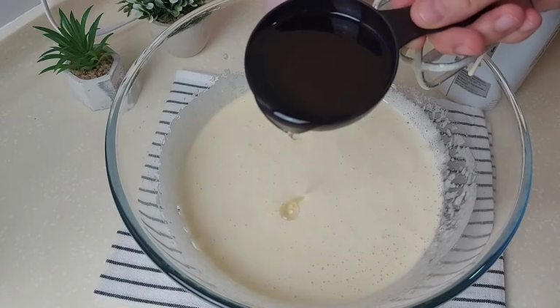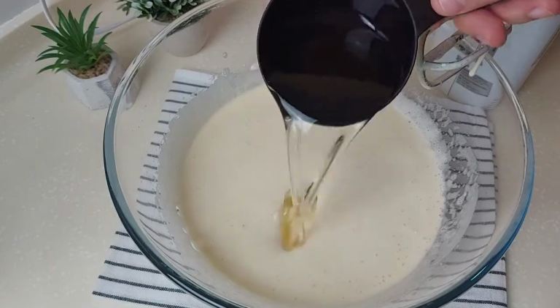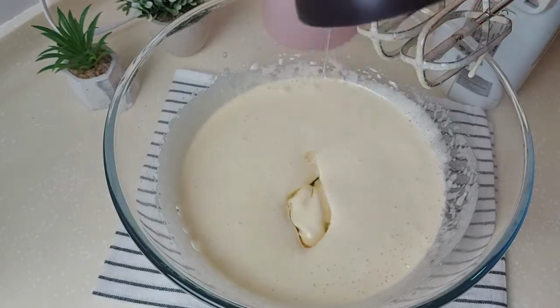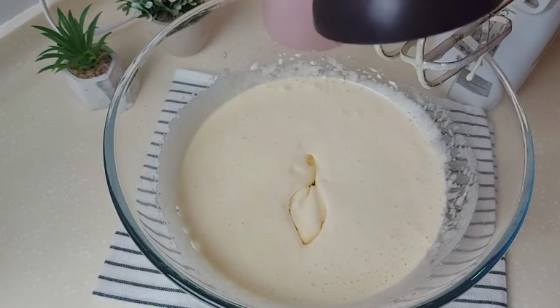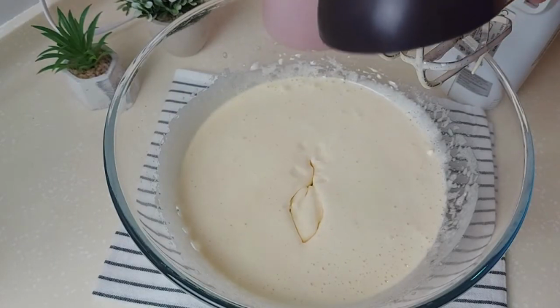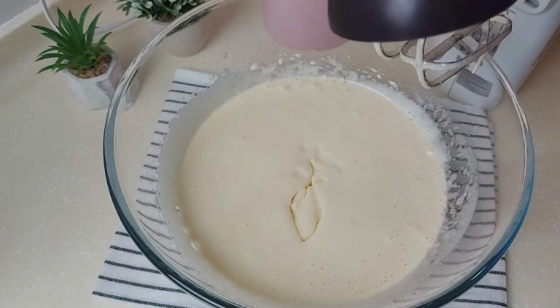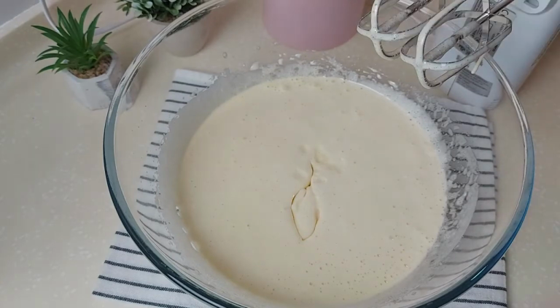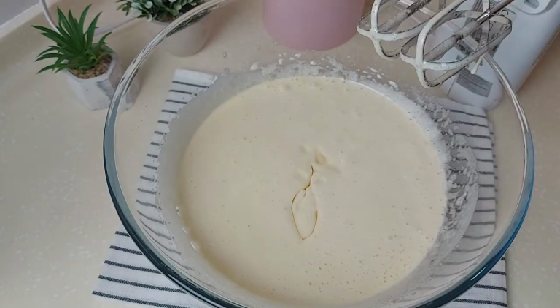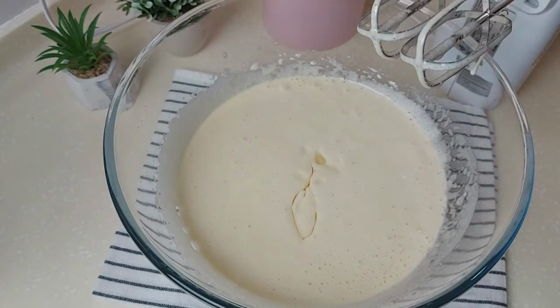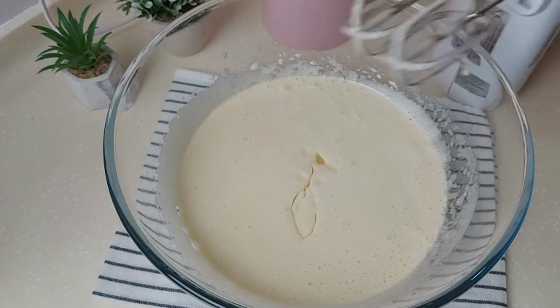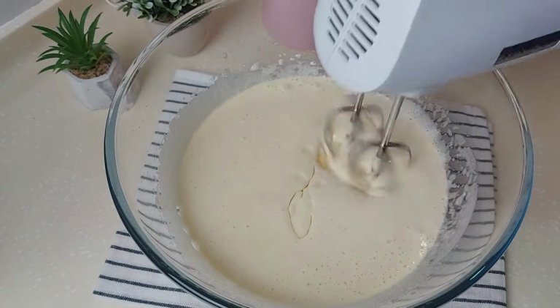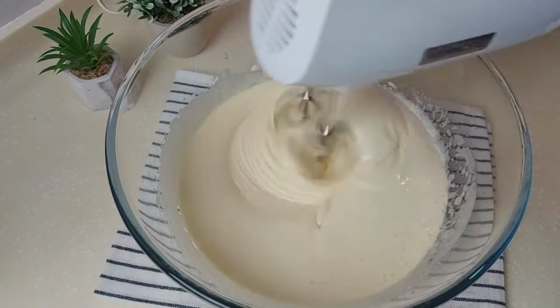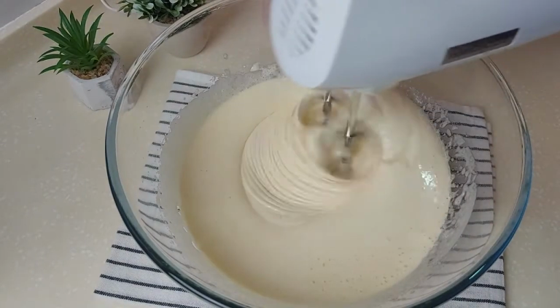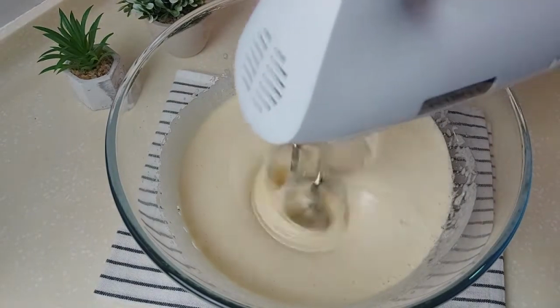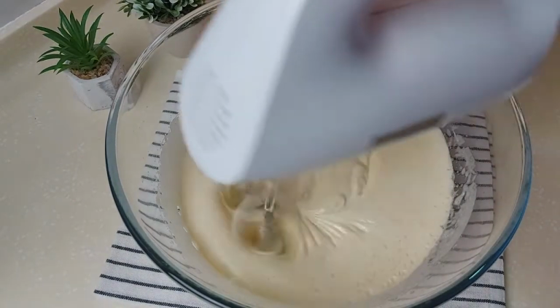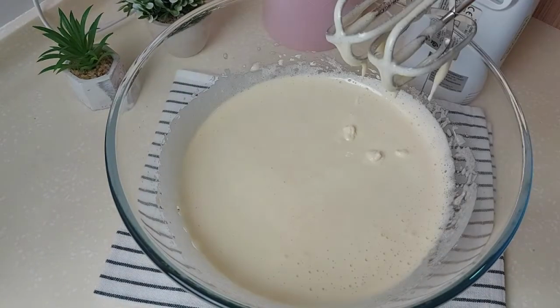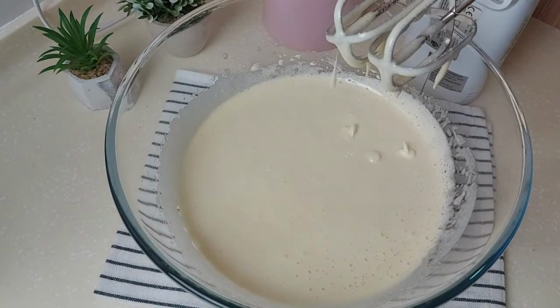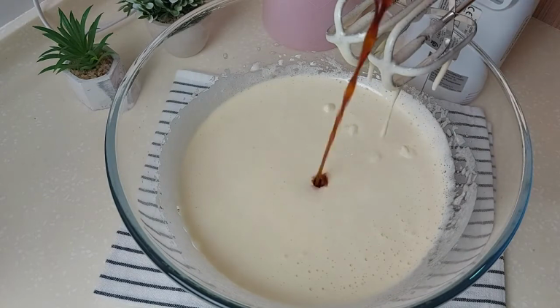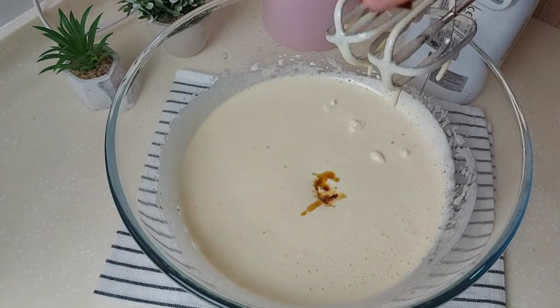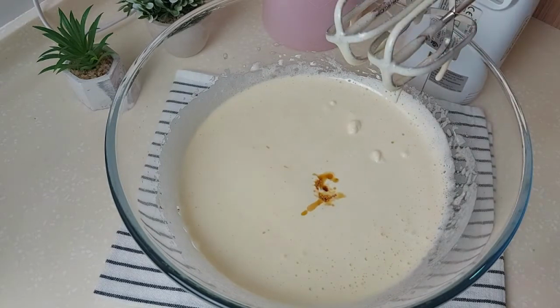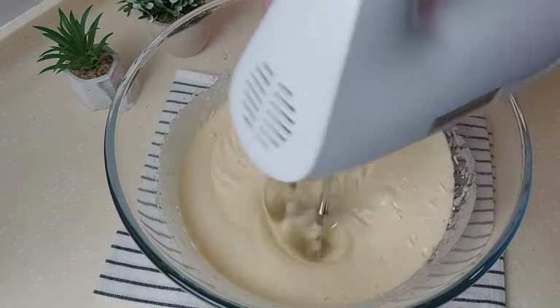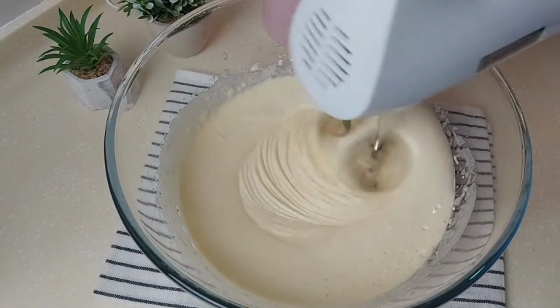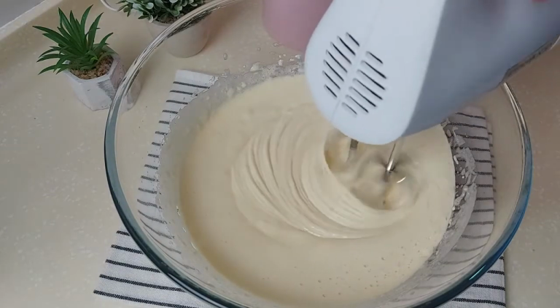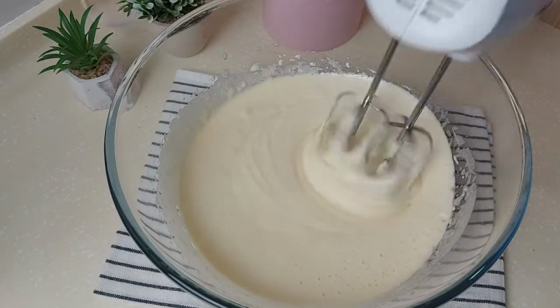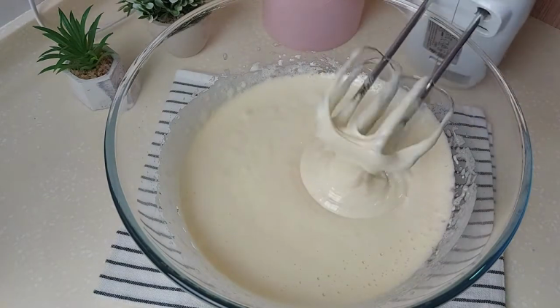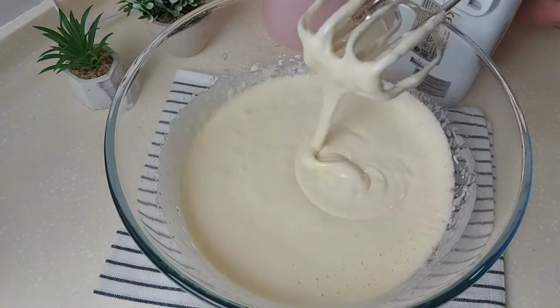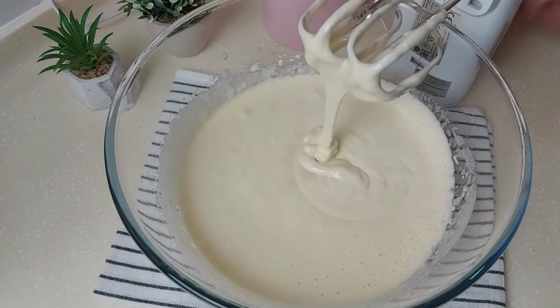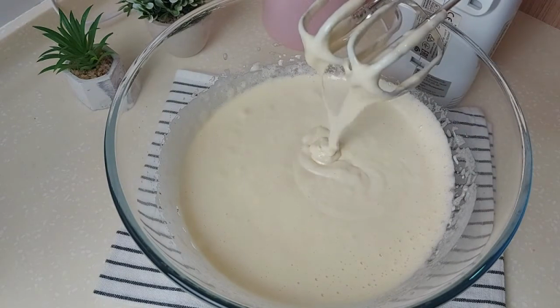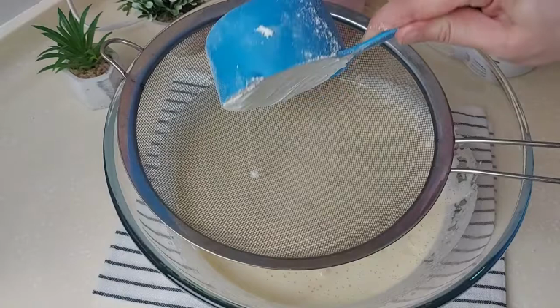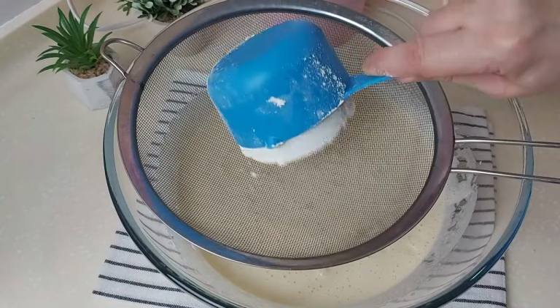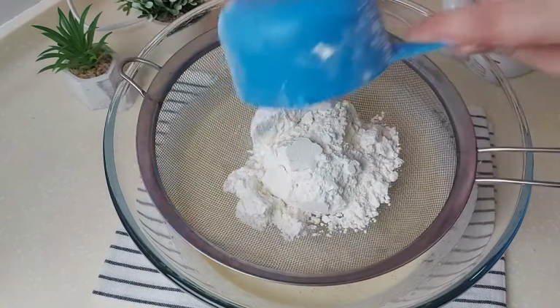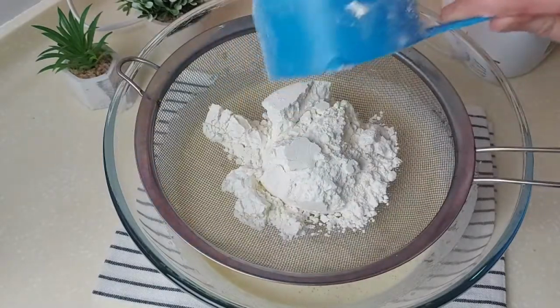Now I'll add half a cup of vegetable oil and mix that very well, then a teaspoon of vanilla extract and give it a mix.